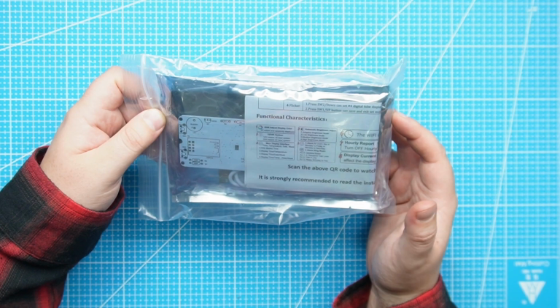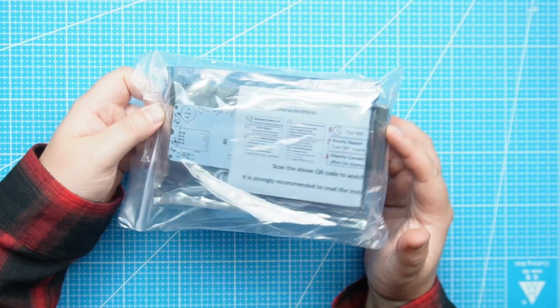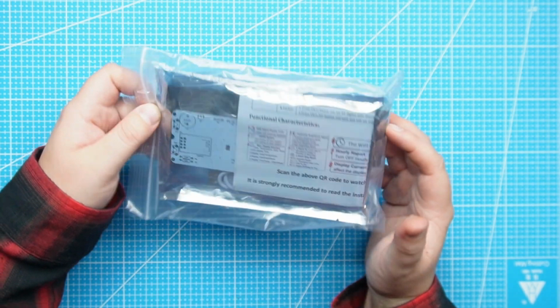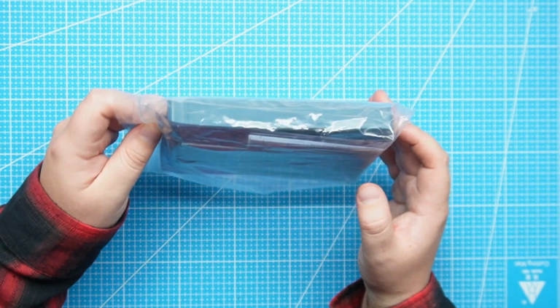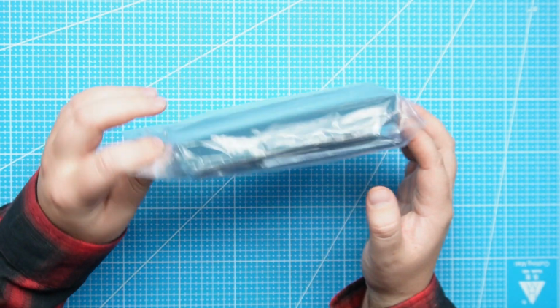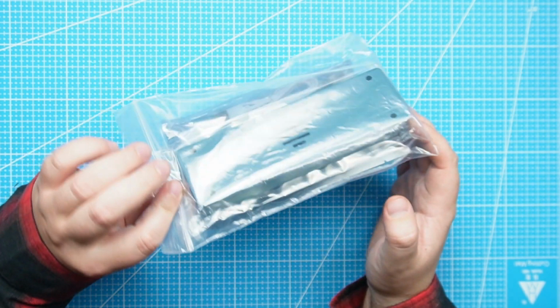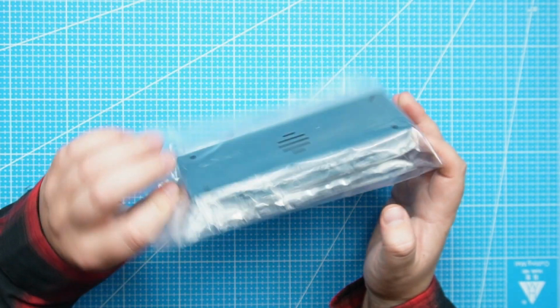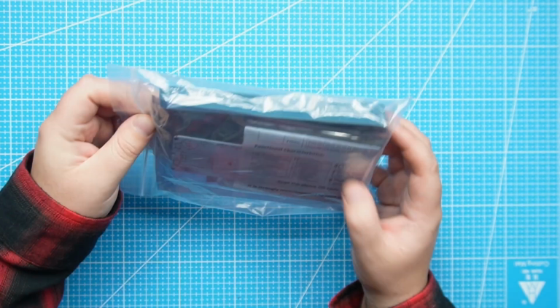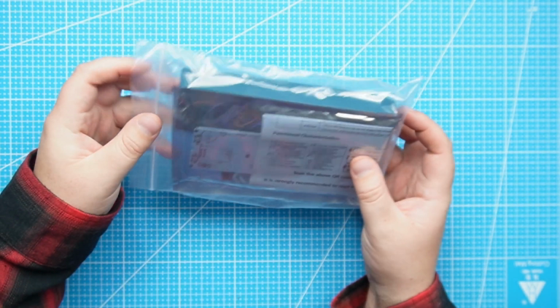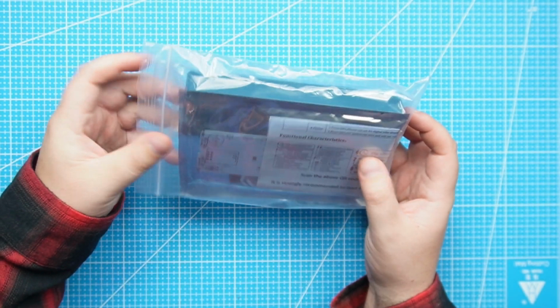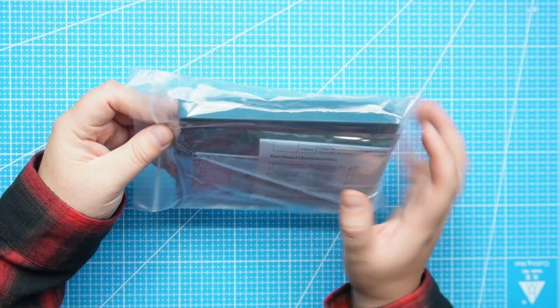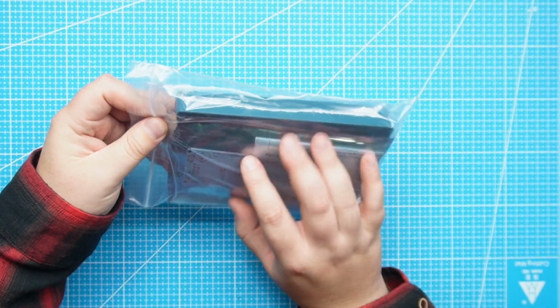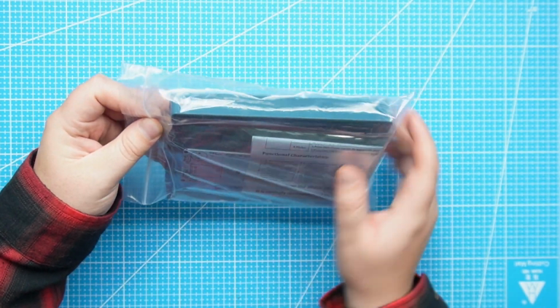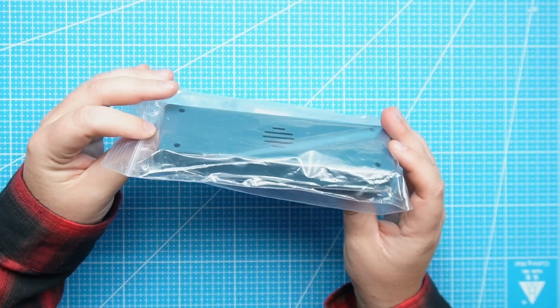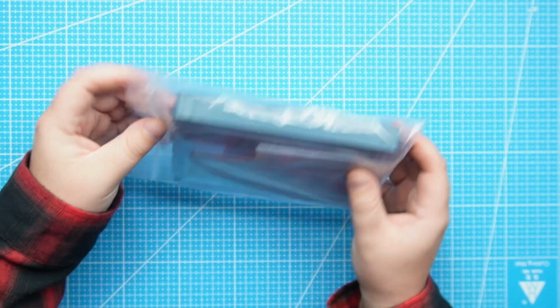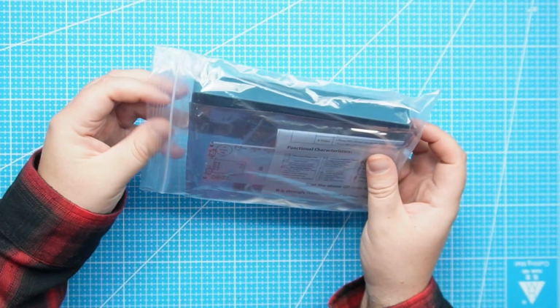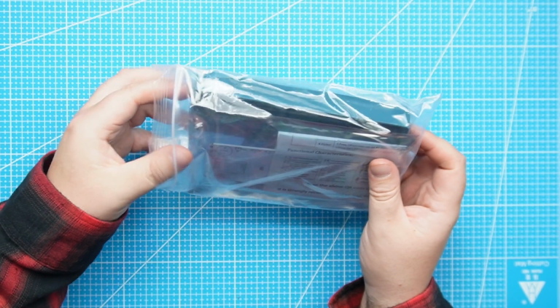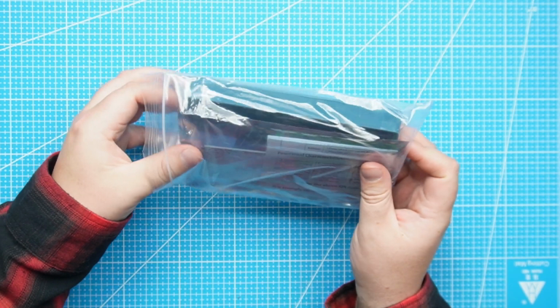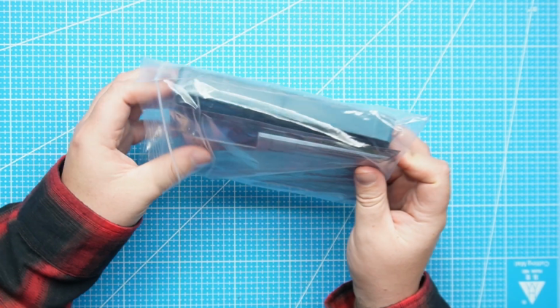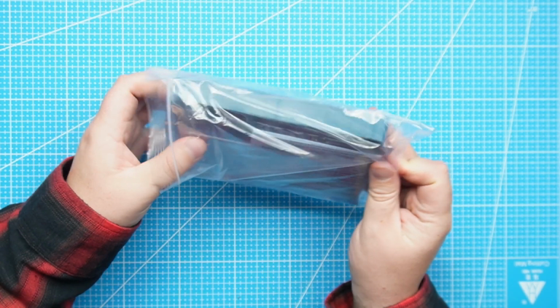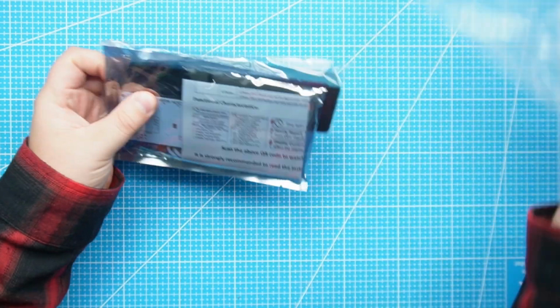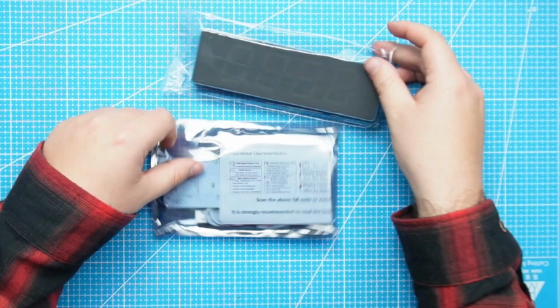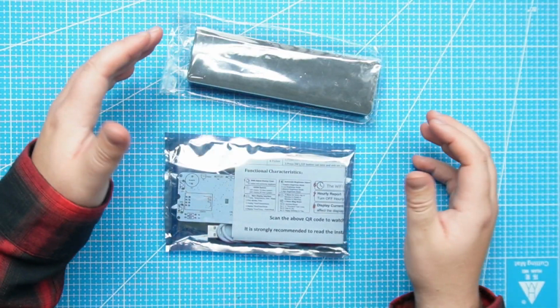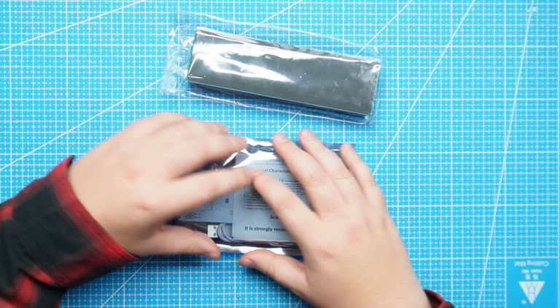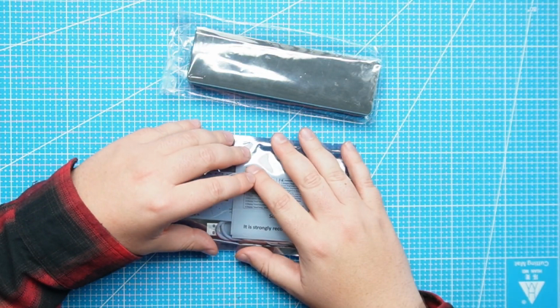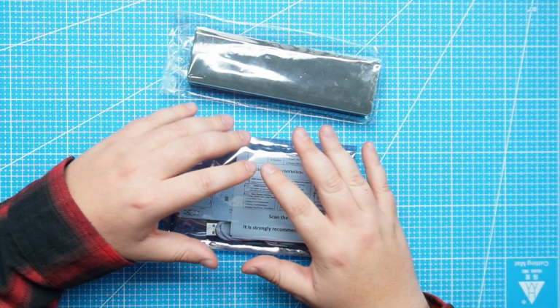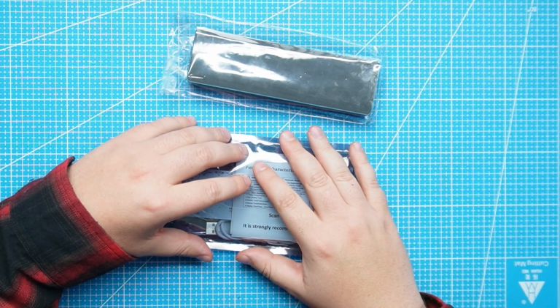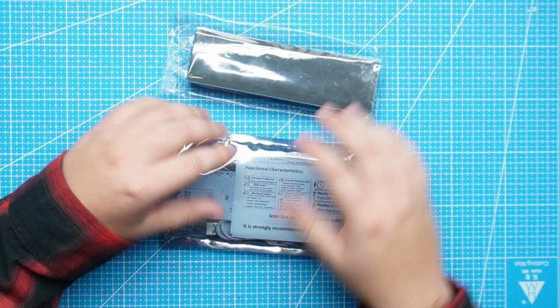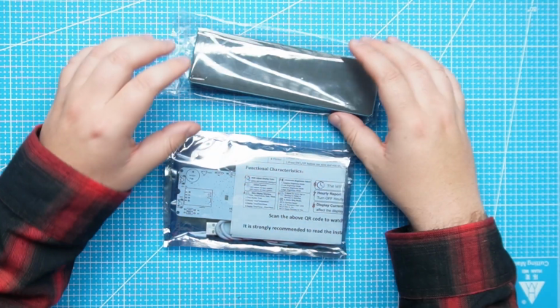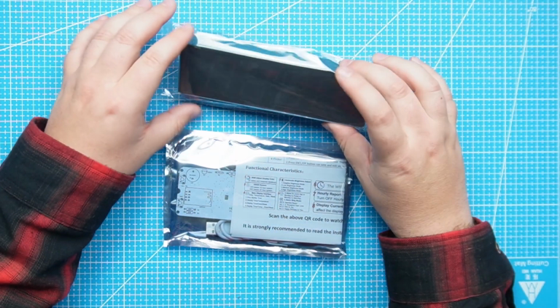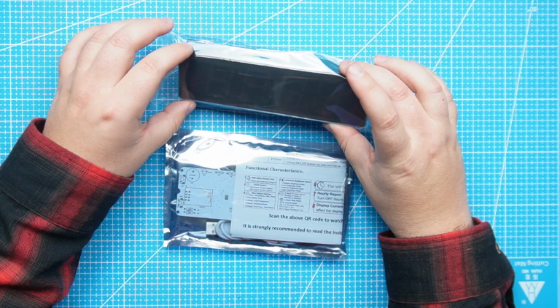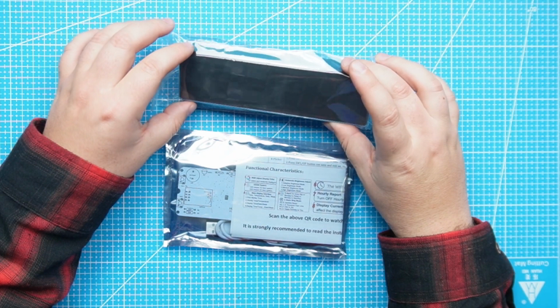The clock came in a box and inside the box was a bag that has the kit and also the enclosure. Let's take this out and first look at the kit itself, and then we will look at the enclosure.